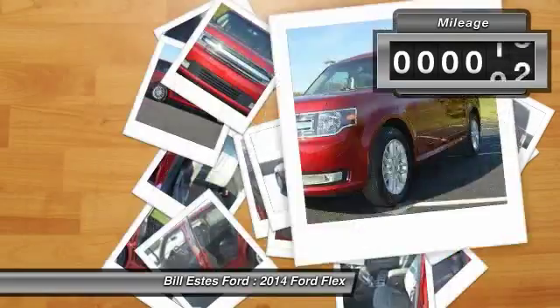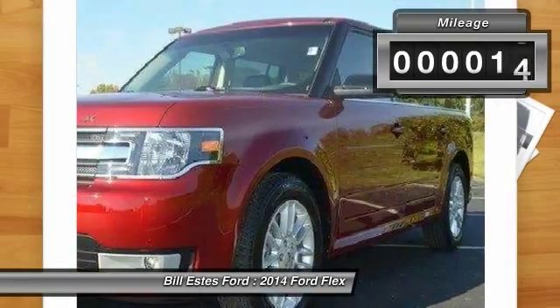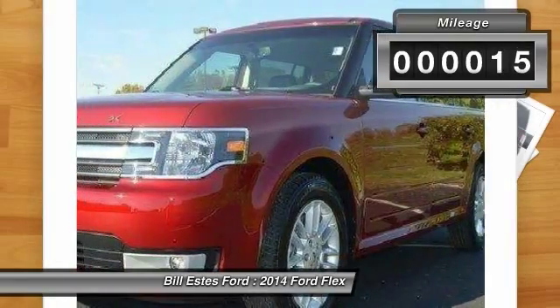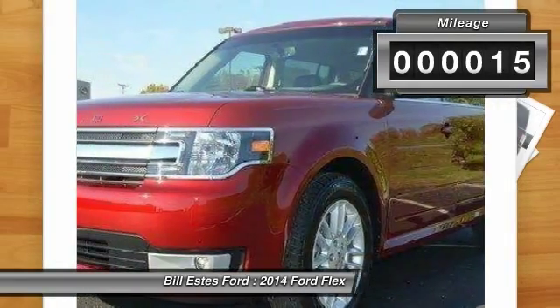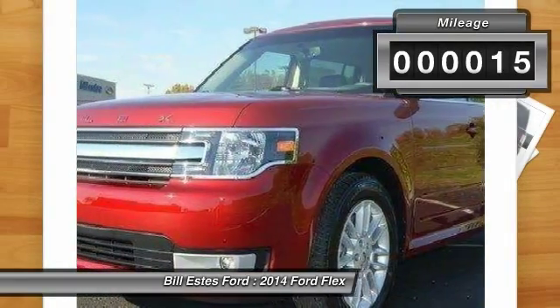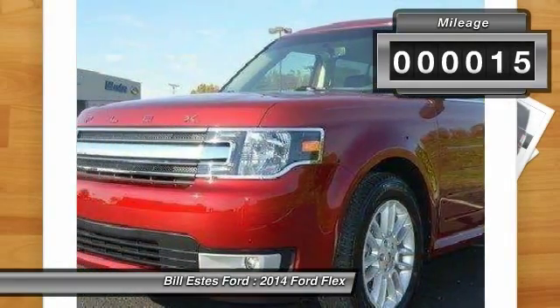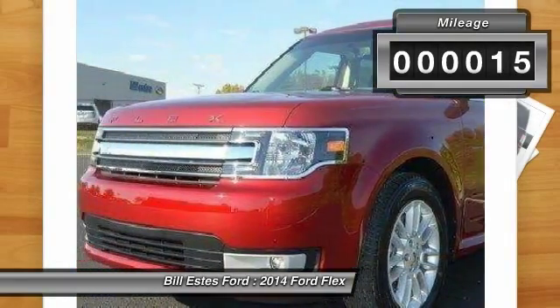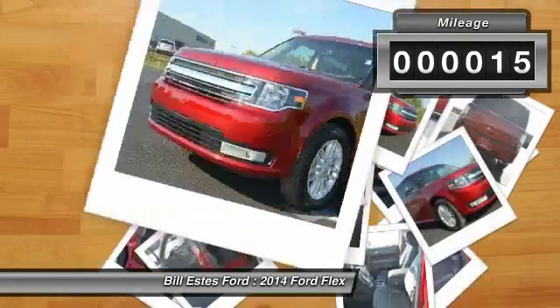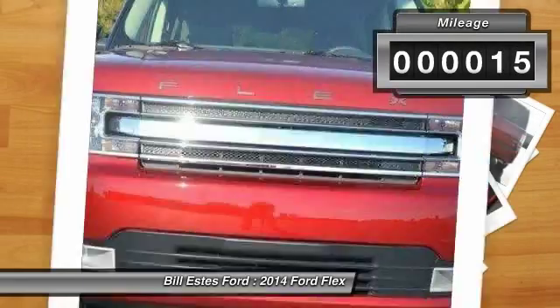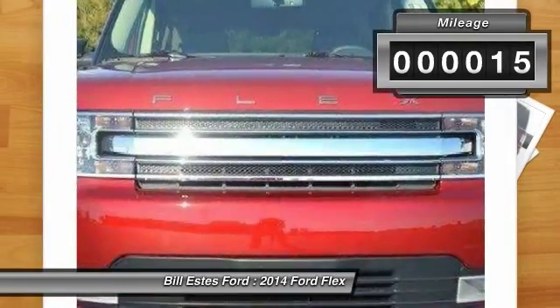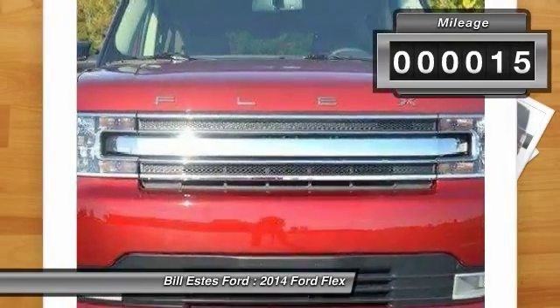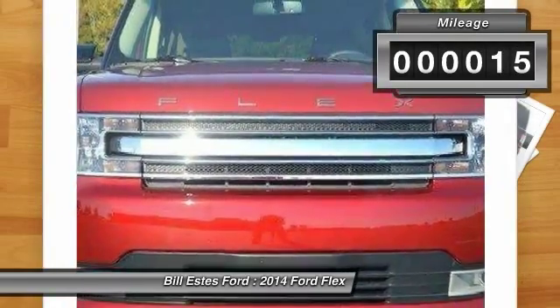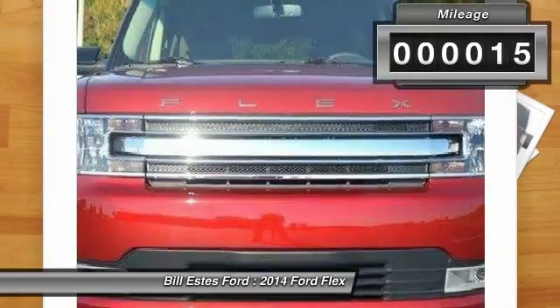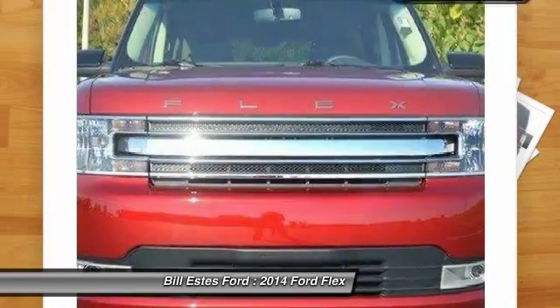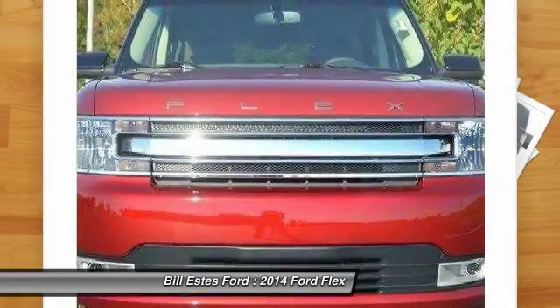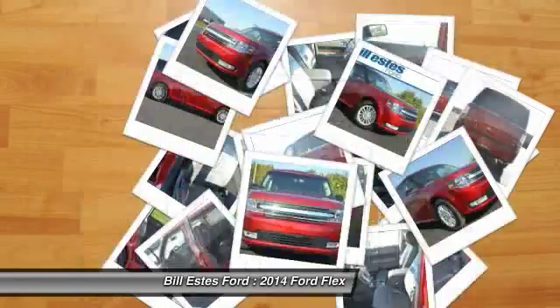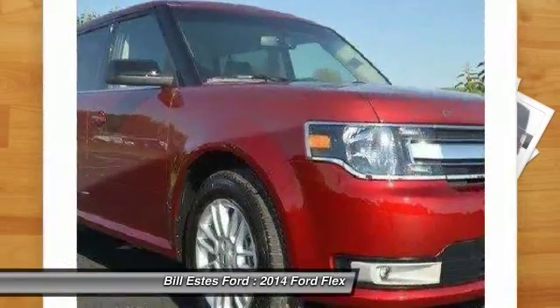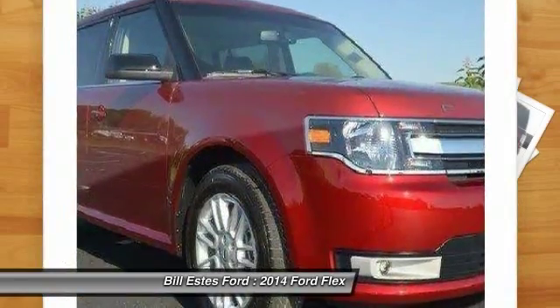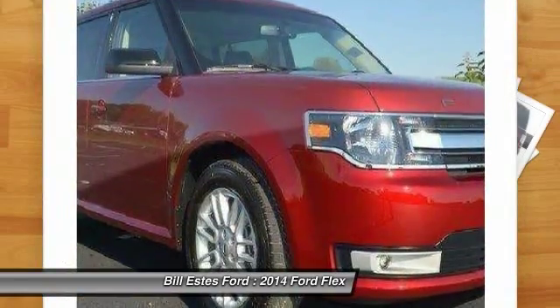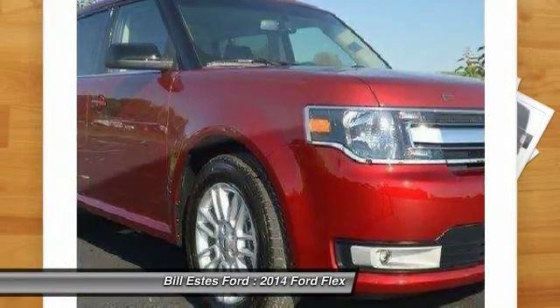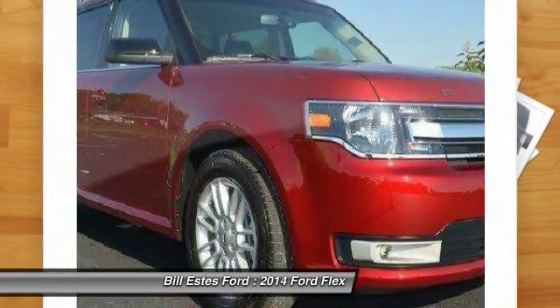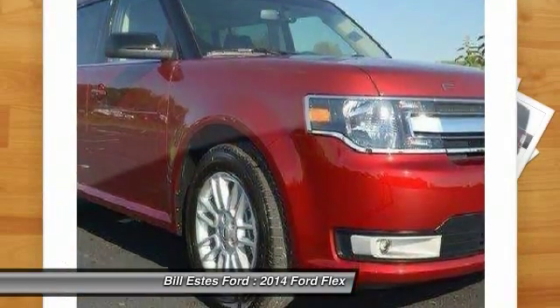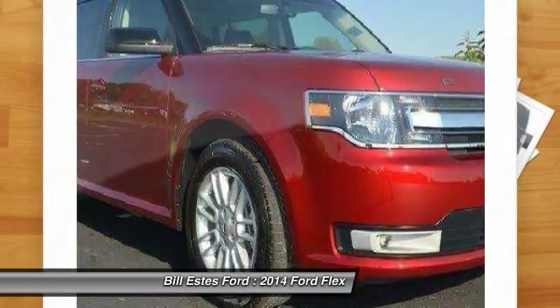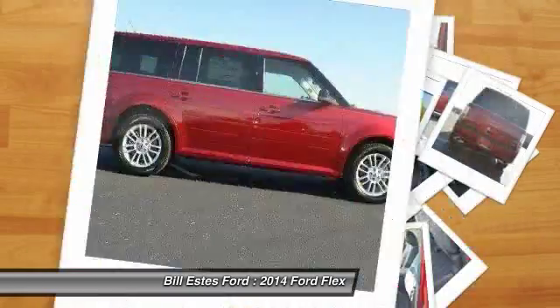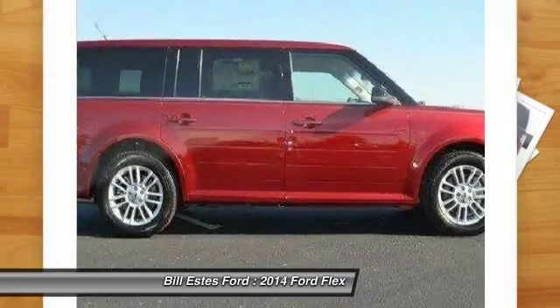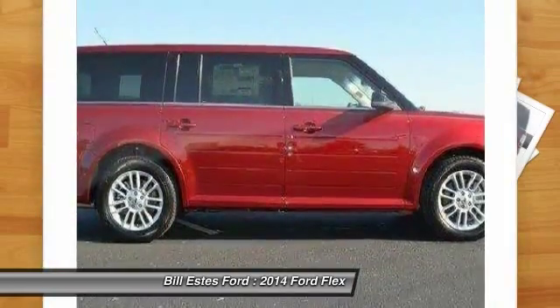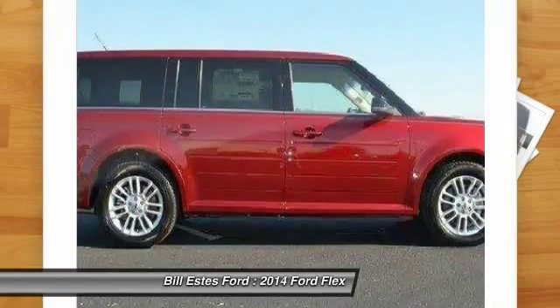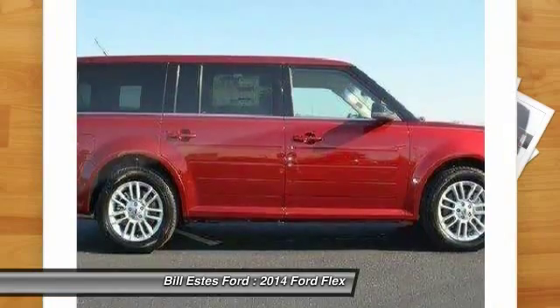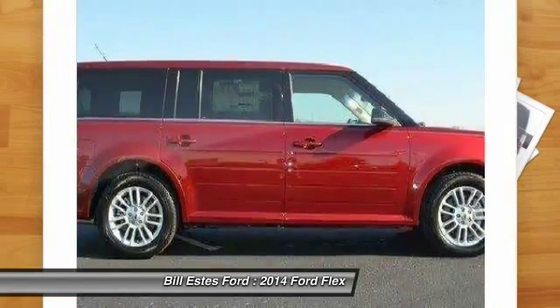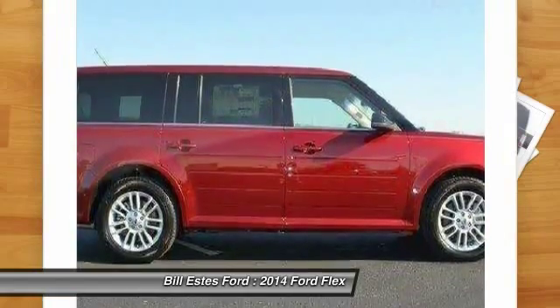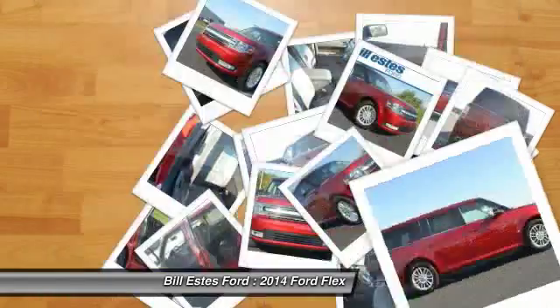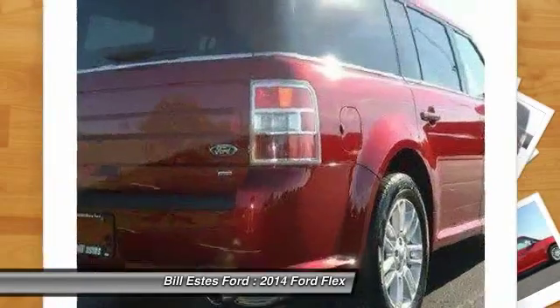This vehicle has less than 100 miles. Here are some of this vehicle's great options: power passenger seat, third row seat, all wheel drive, and four wheel ABS.